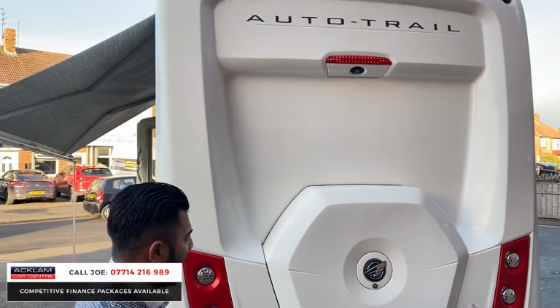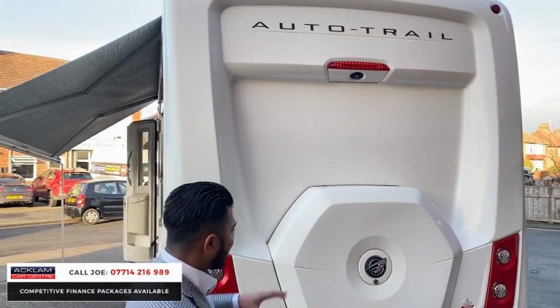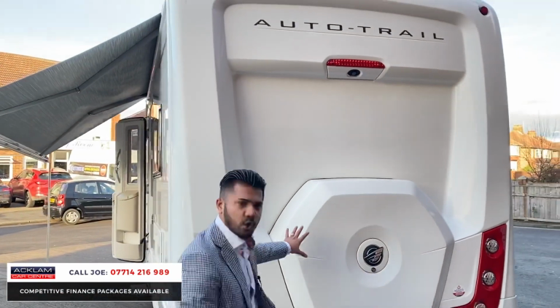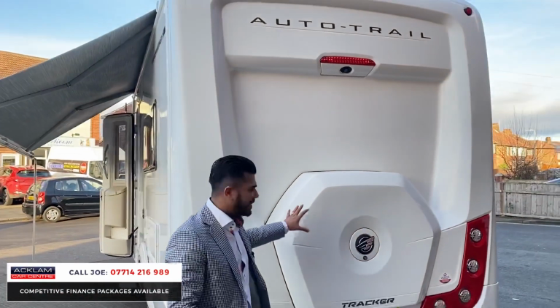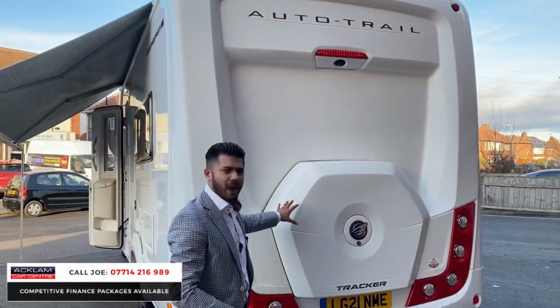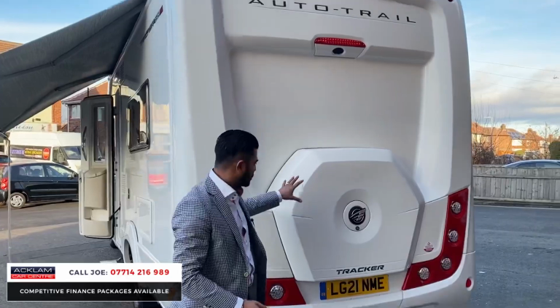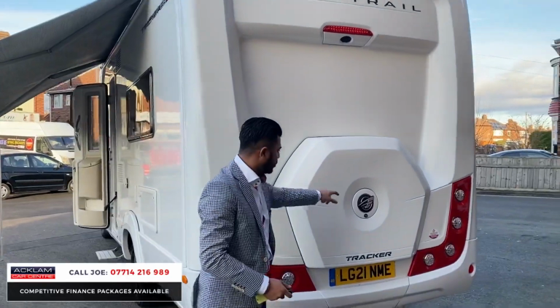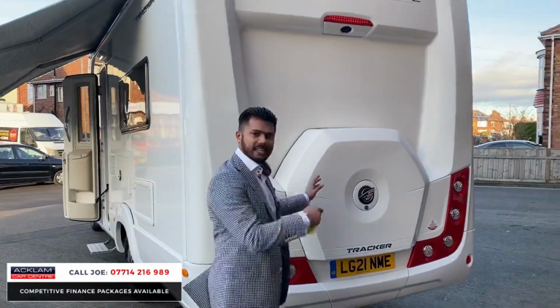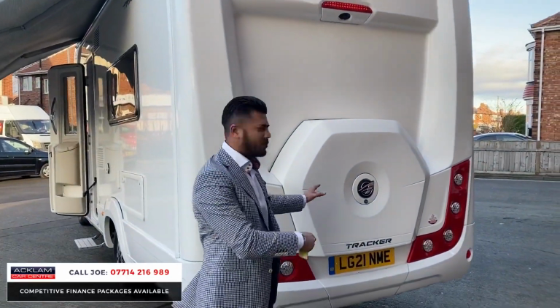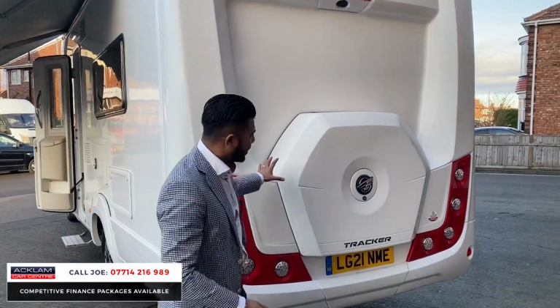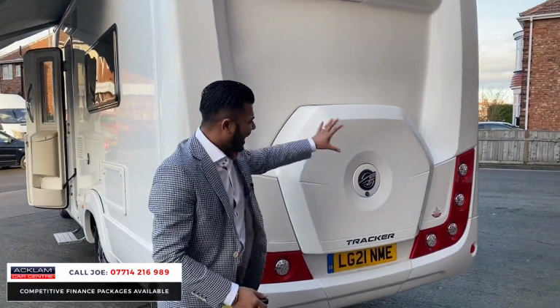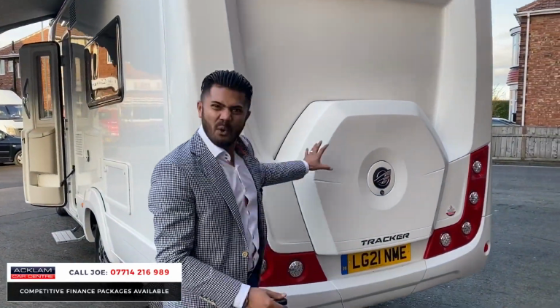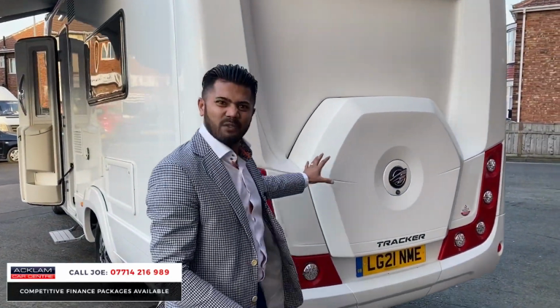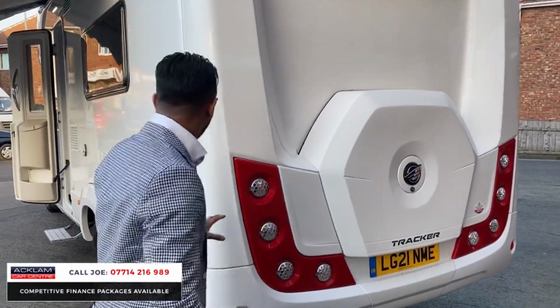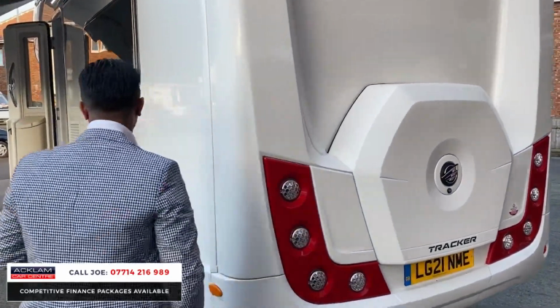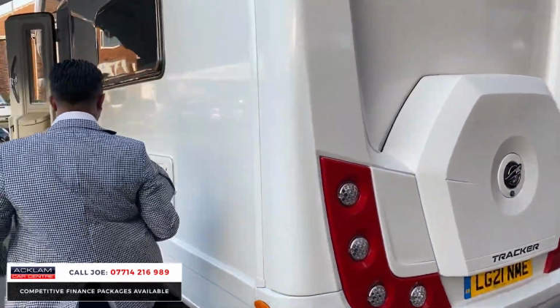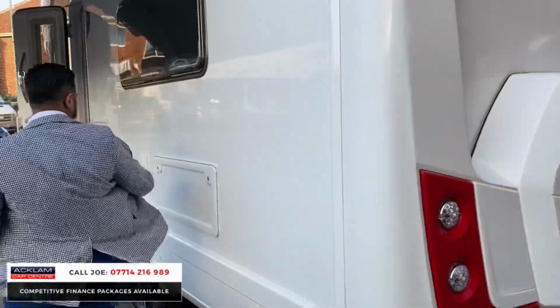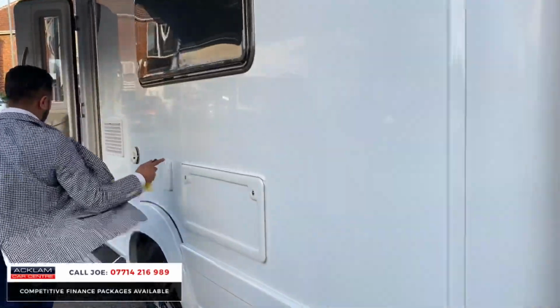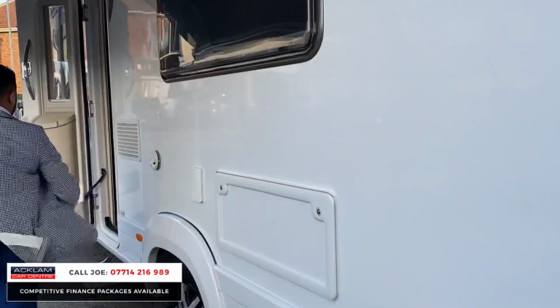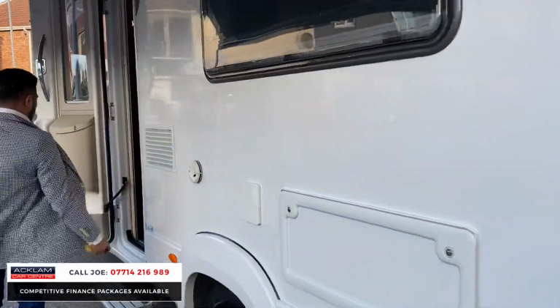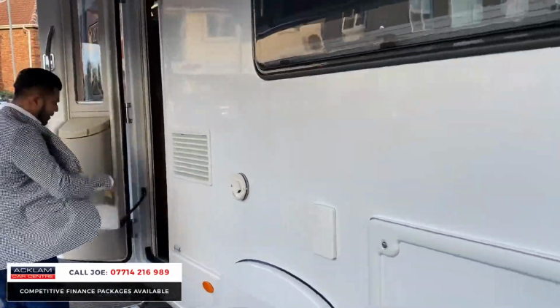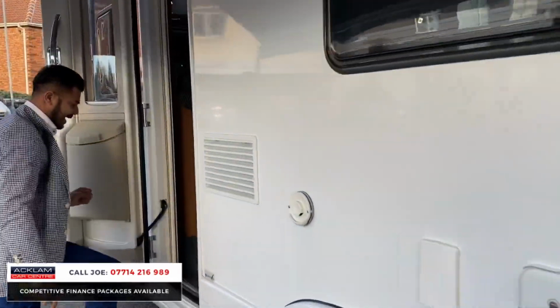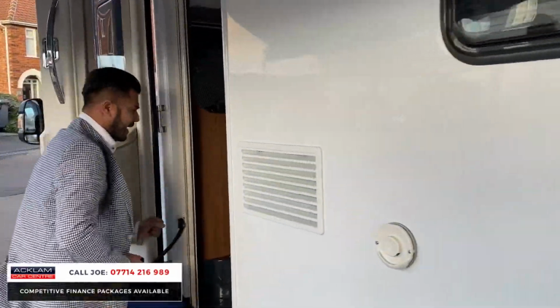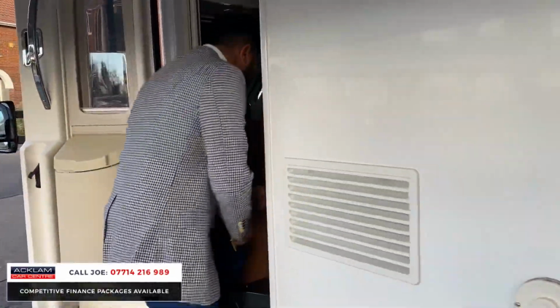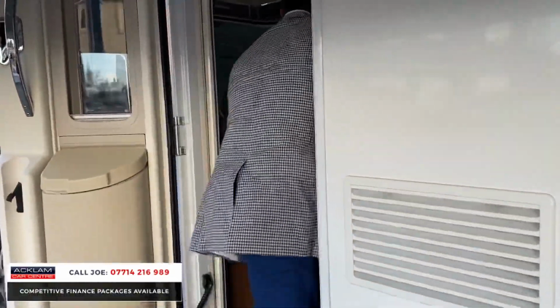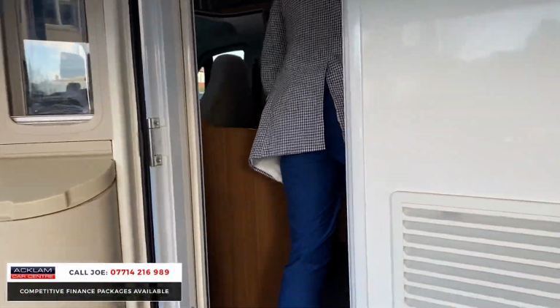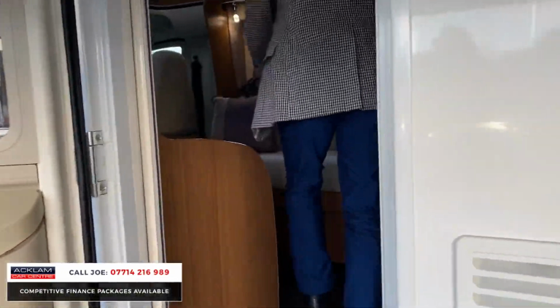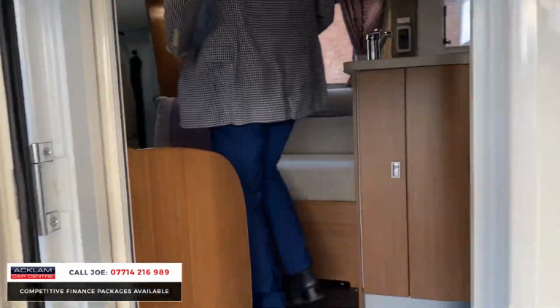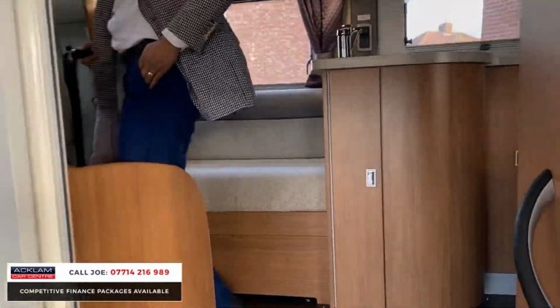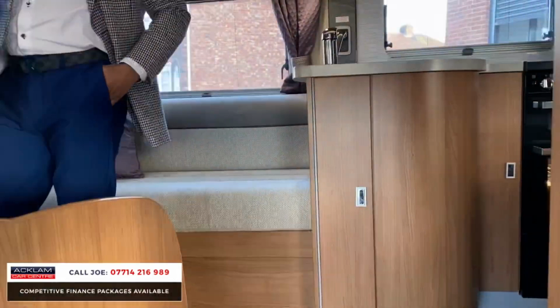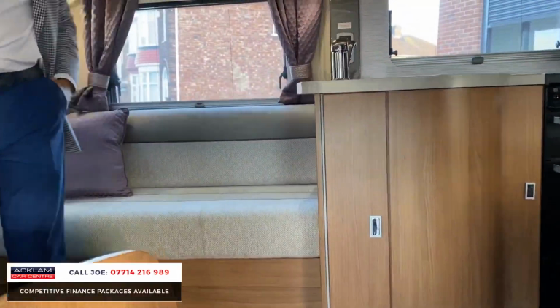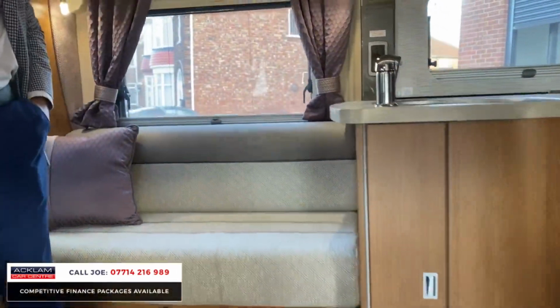If you need the spare wheel it's just there — you unlock it and get straight into it. It has that four-wheel-drive look to it, and there's more storage space on there too. Have a look inside — it's absolutely amazing.